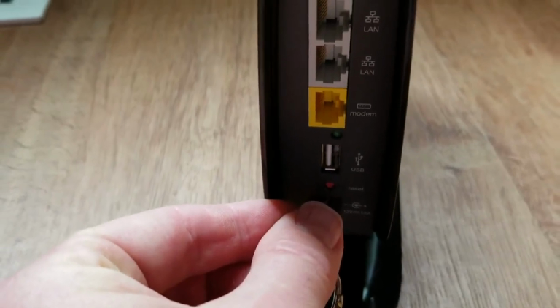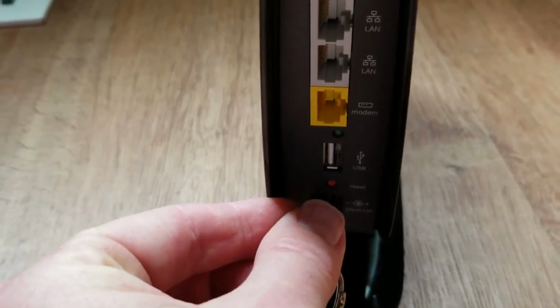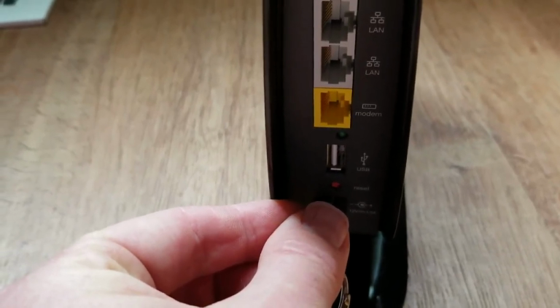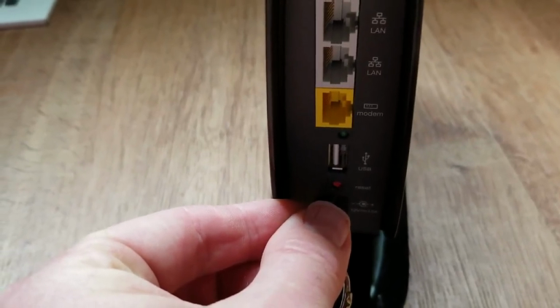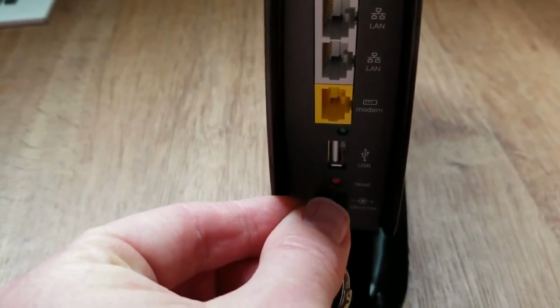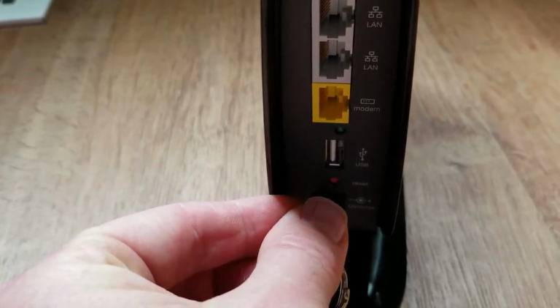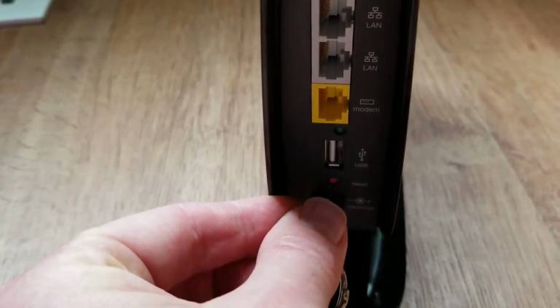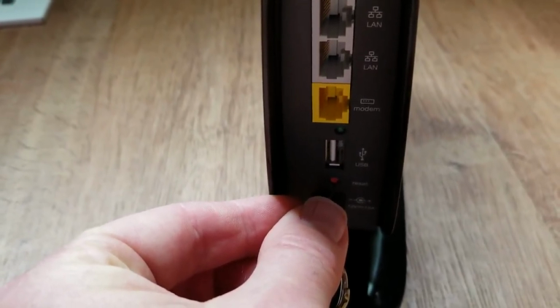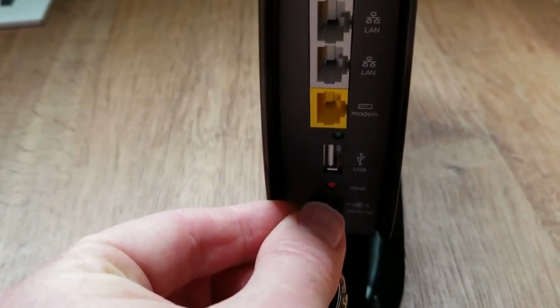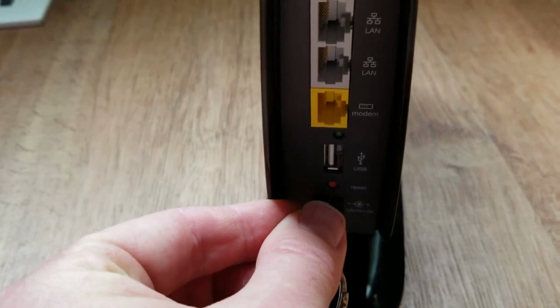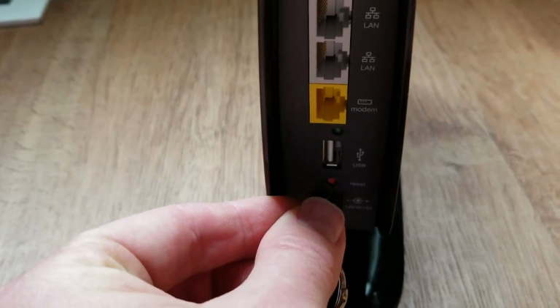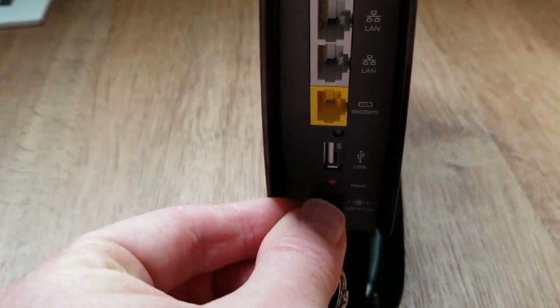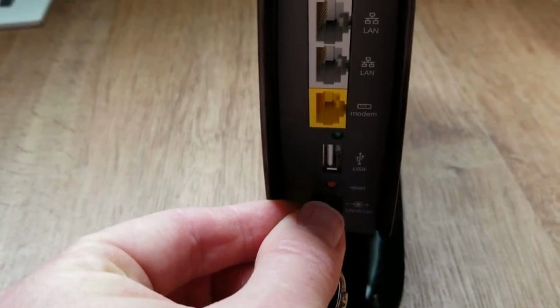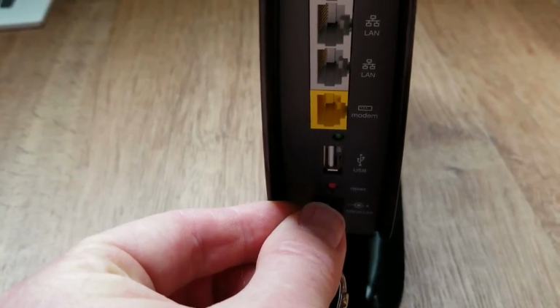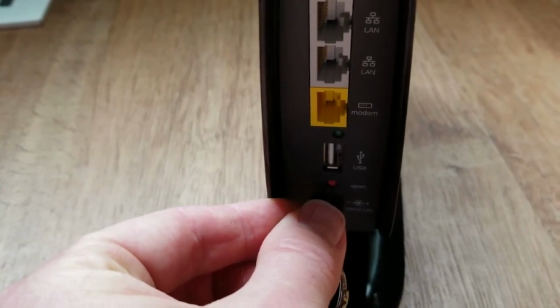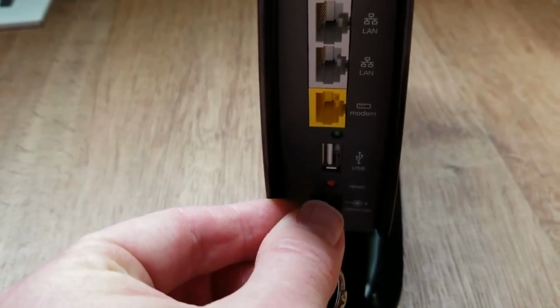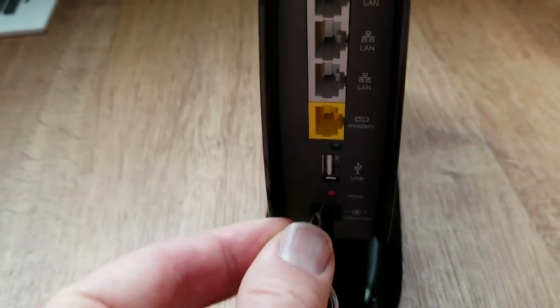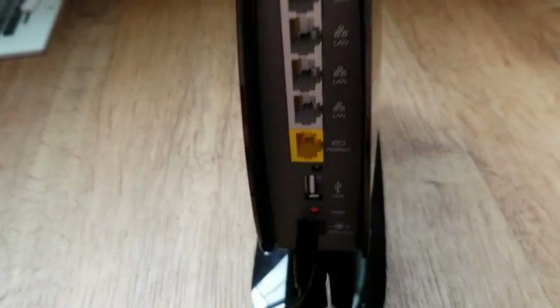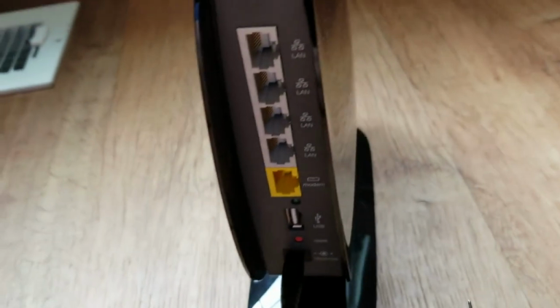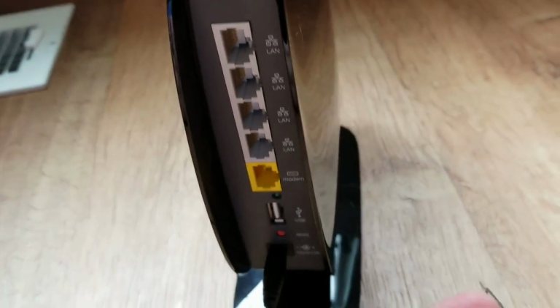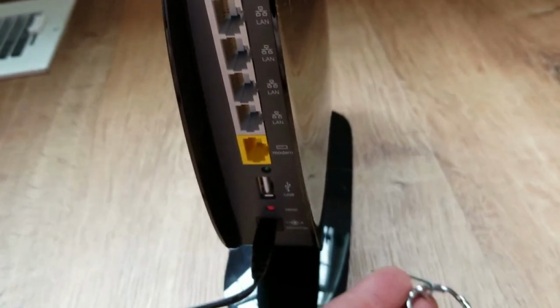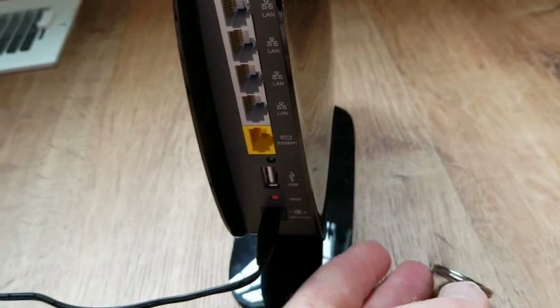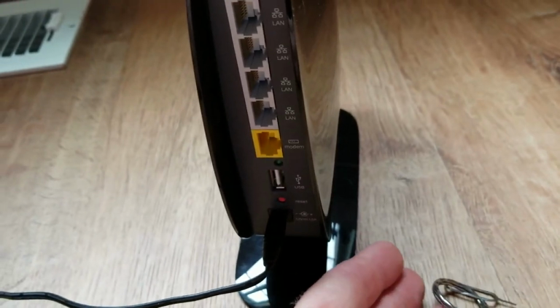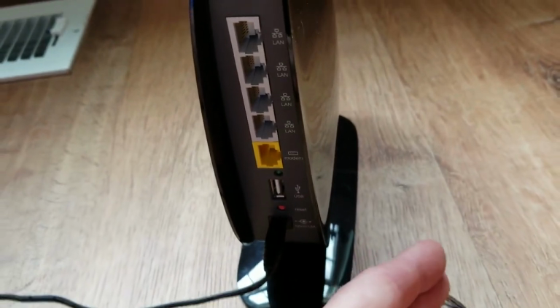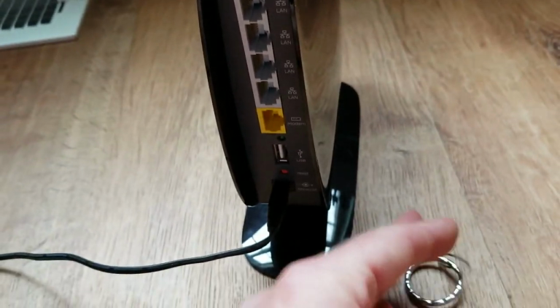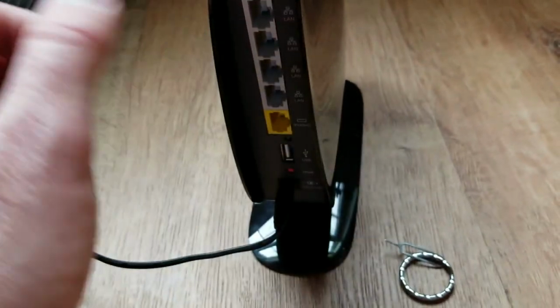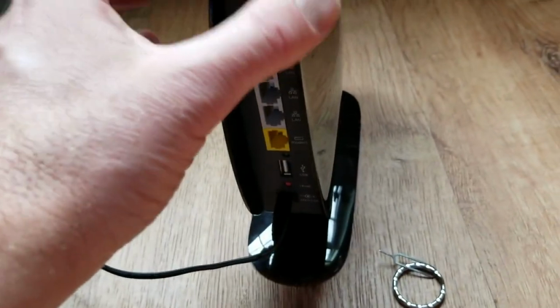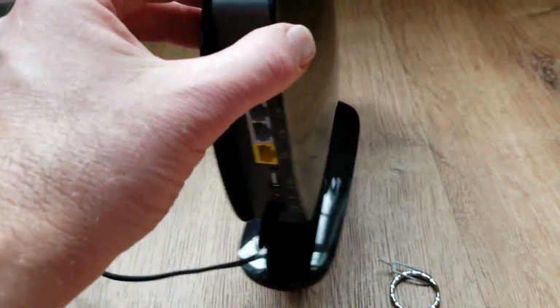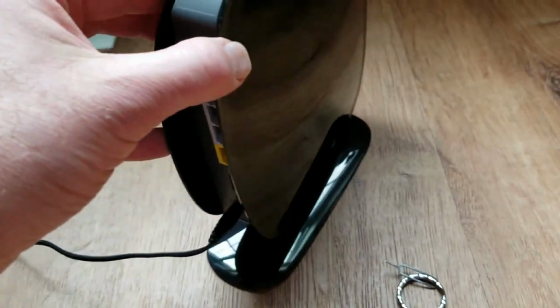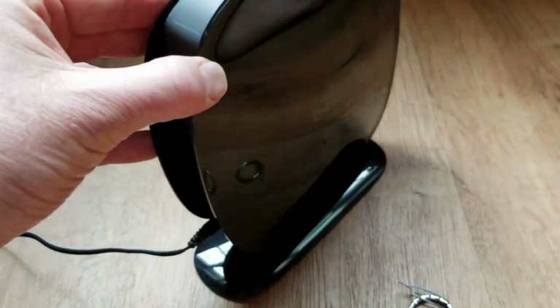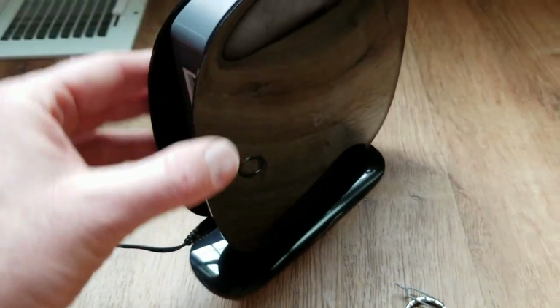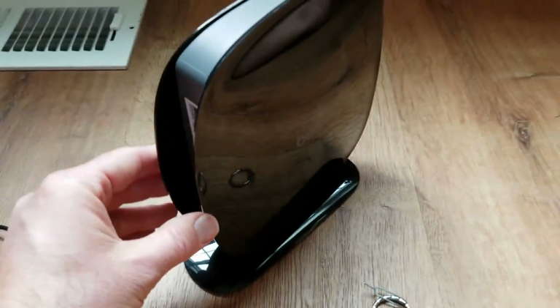That's been about 3, 4, 5, 6, 7, 8, 9, 10 — and release. And there you go, that's actually all we need to do. At this point everything's been reset to the factory default settings.